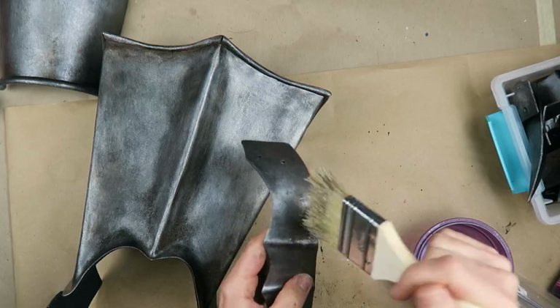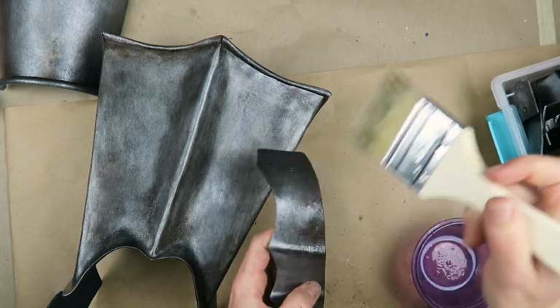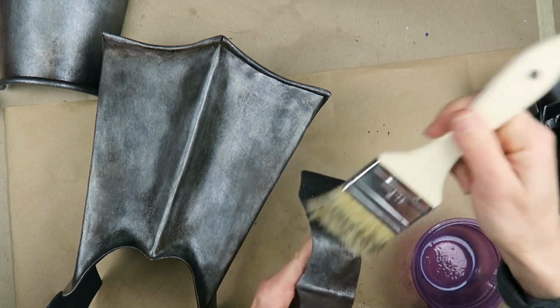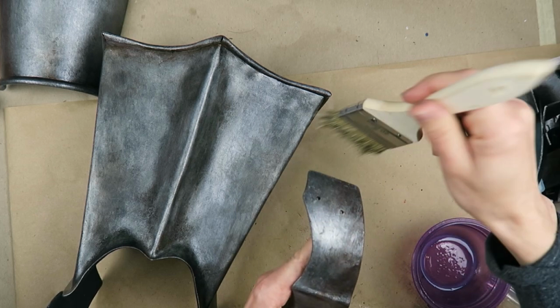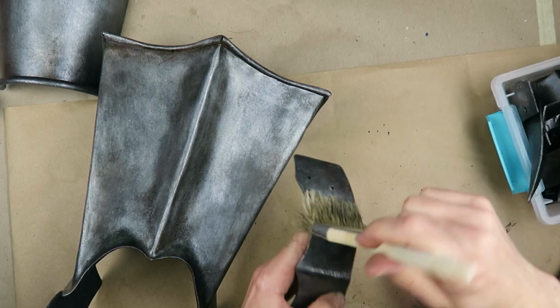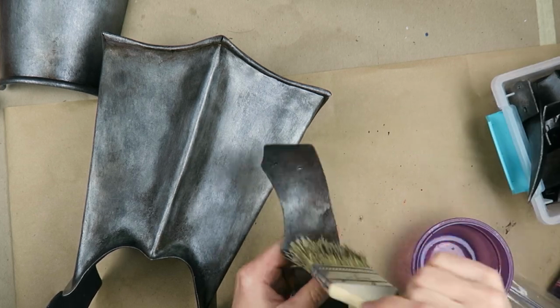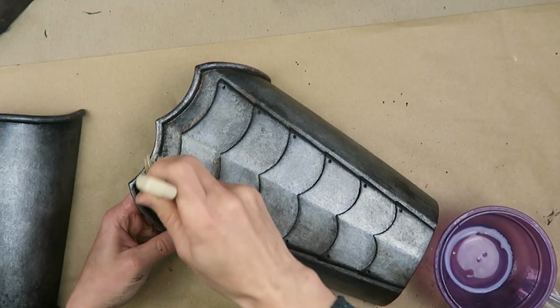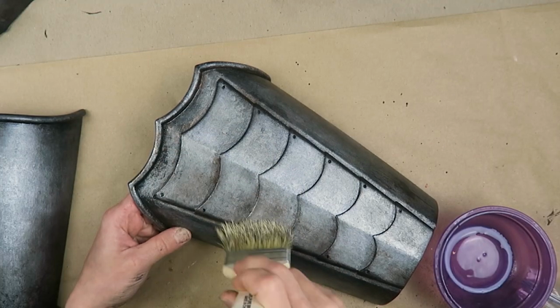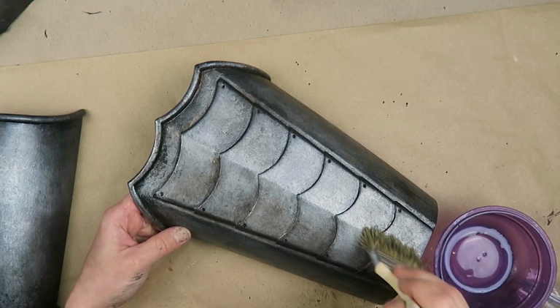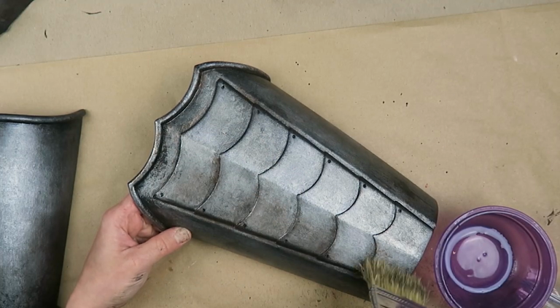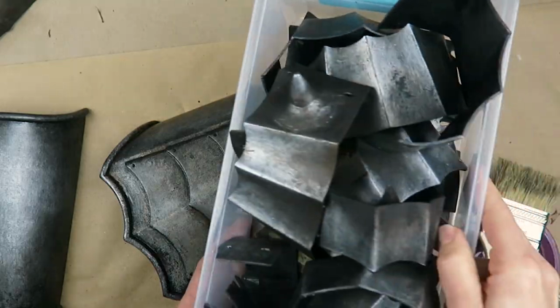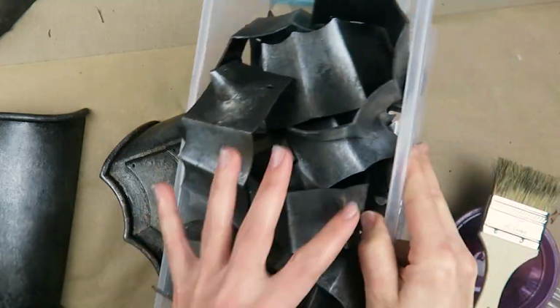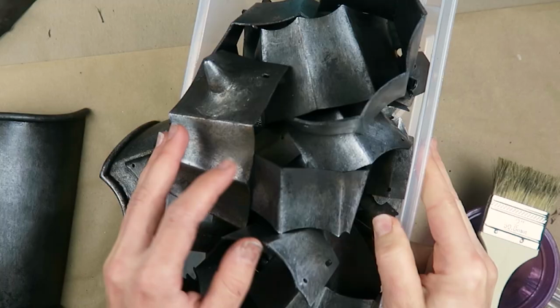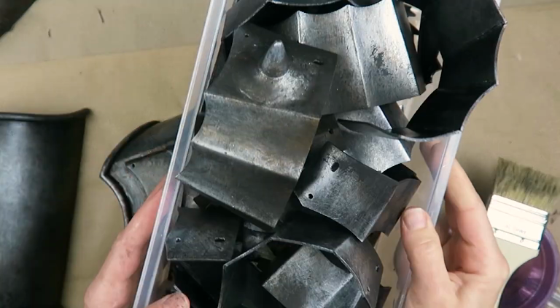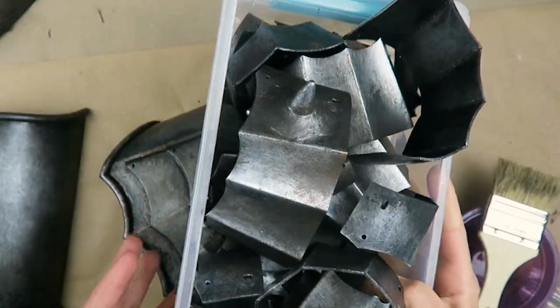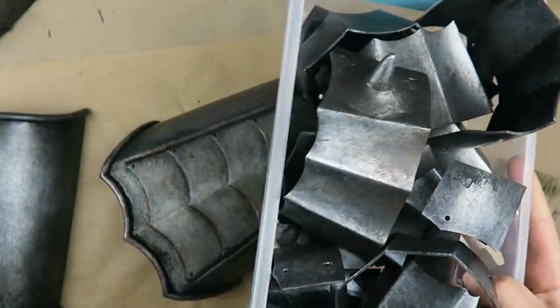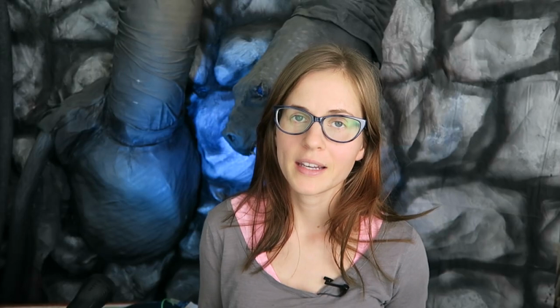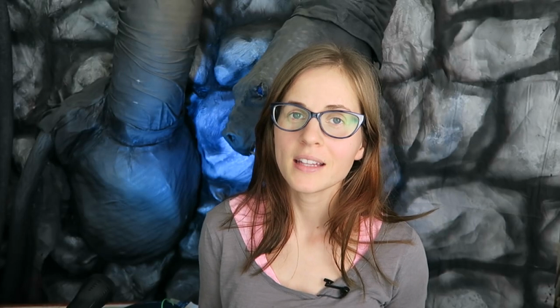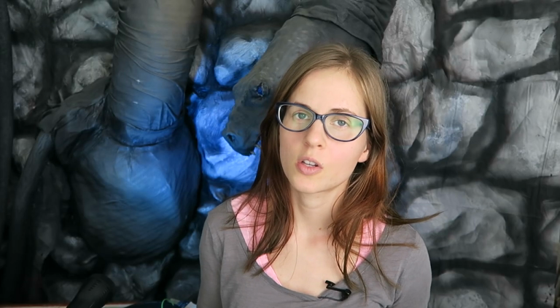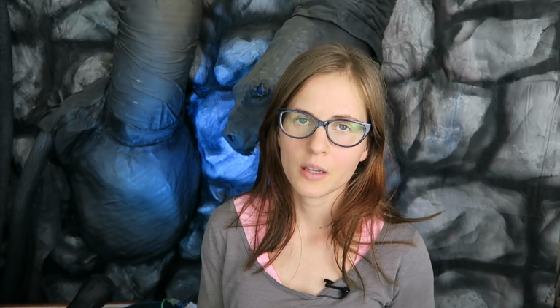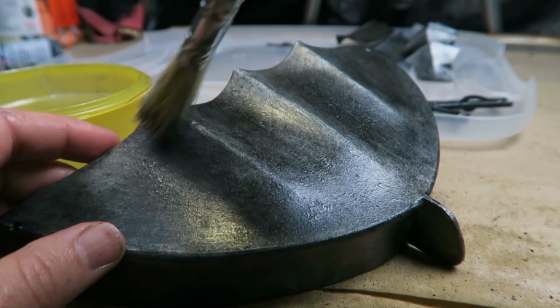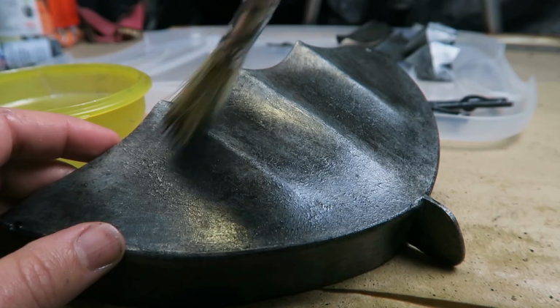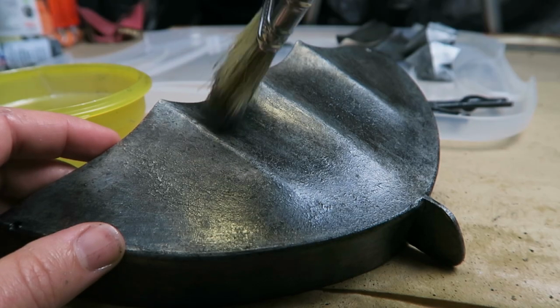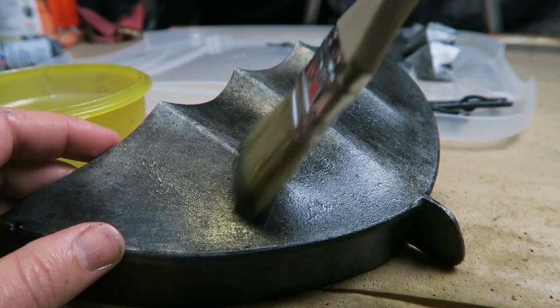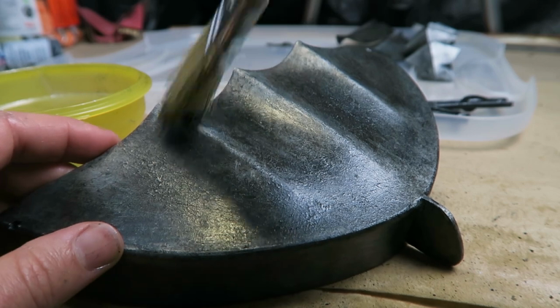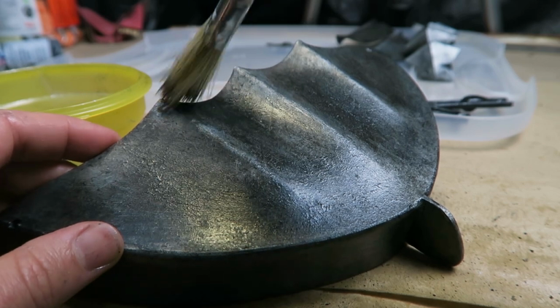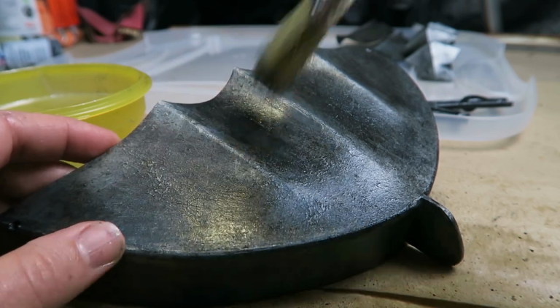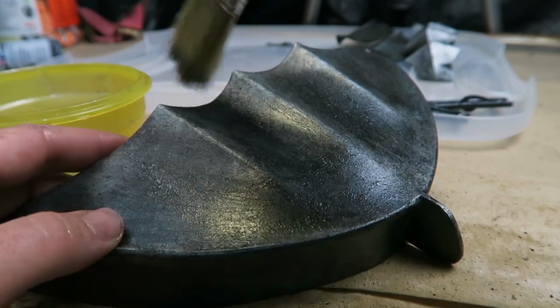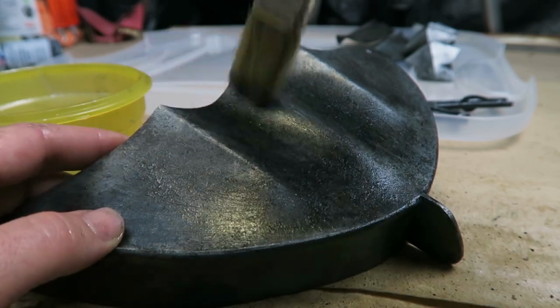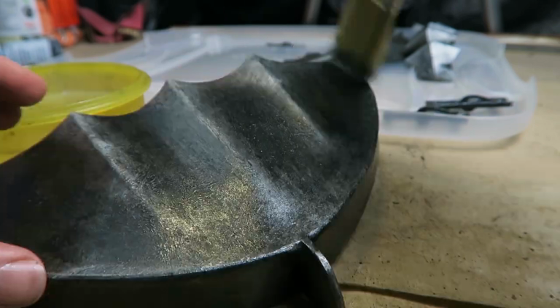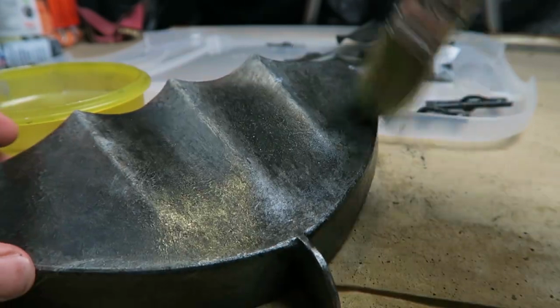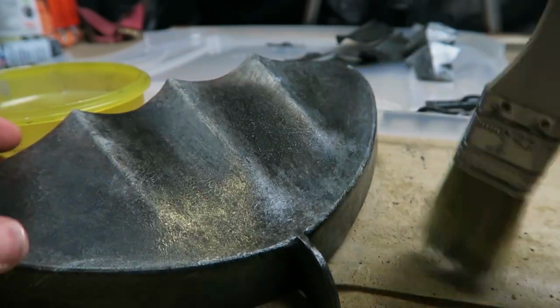All the weathering has dried. I'm adding another coat of sealer and I just have to do the same thing for this whole bin of all the other pieces. For the brightest brights, just go back in with that plain bright silver, brushing this onto the areas that are meant to be highlights just to bring them back out a little bit better.